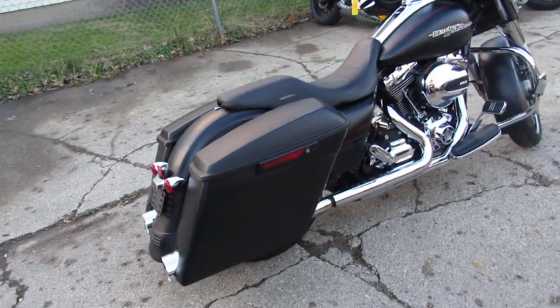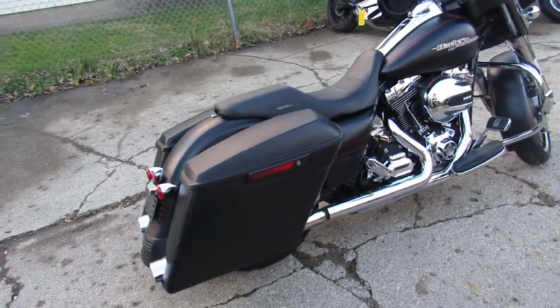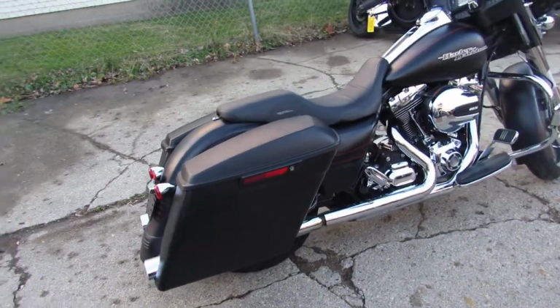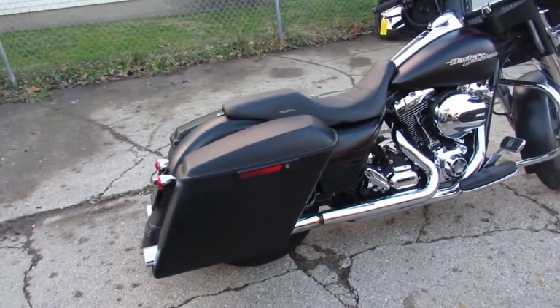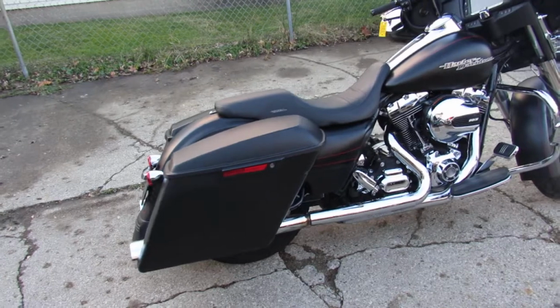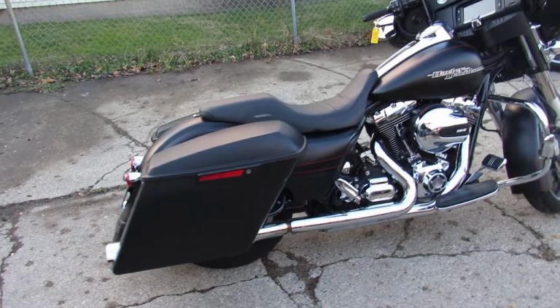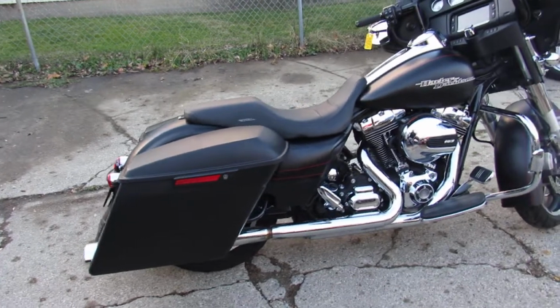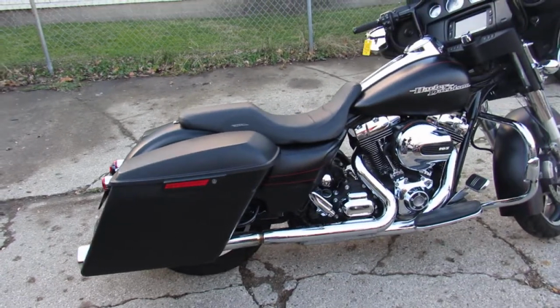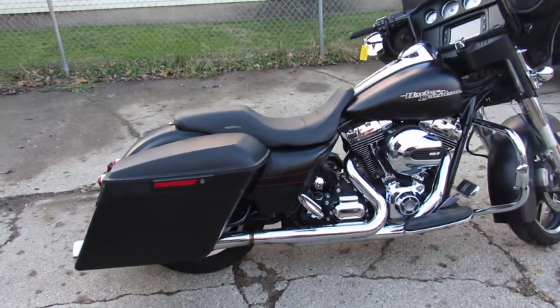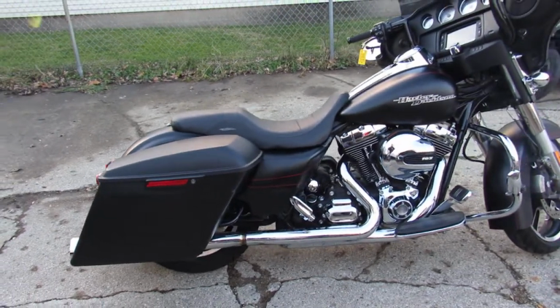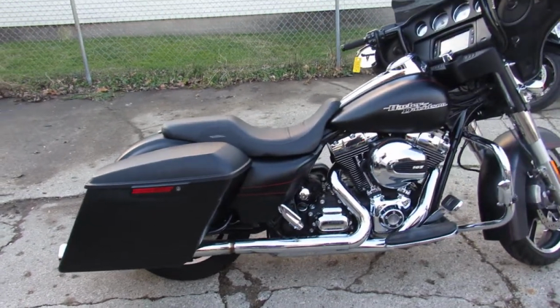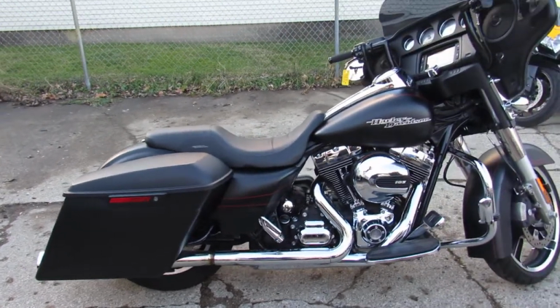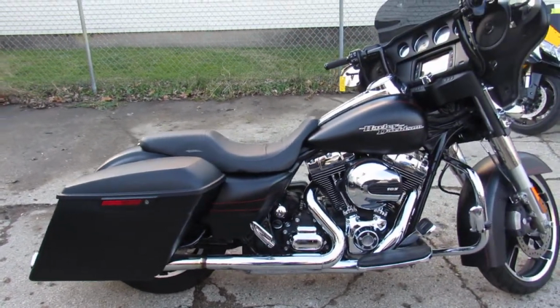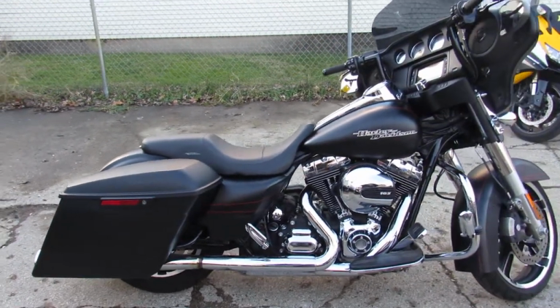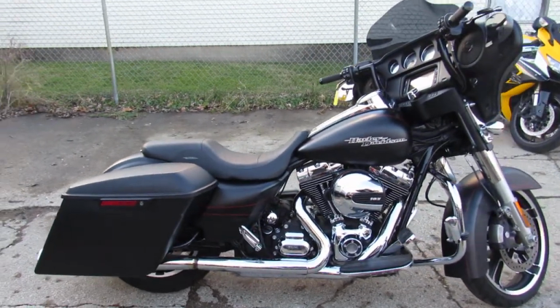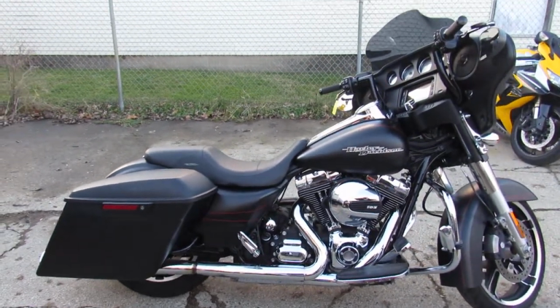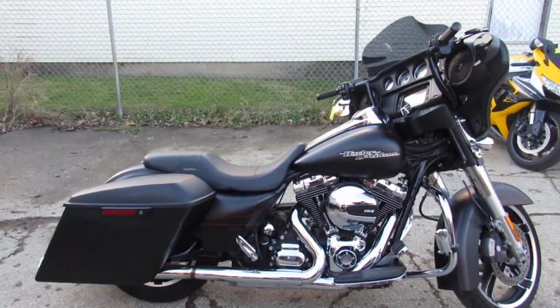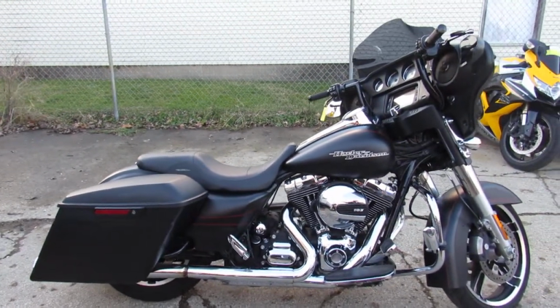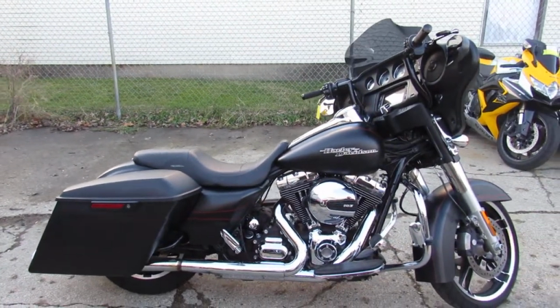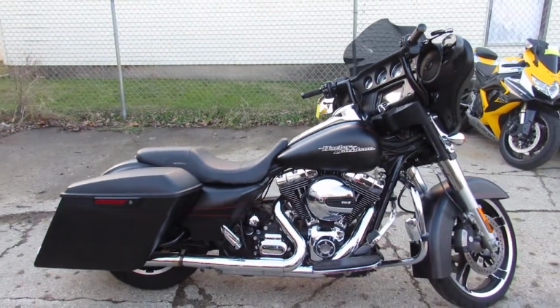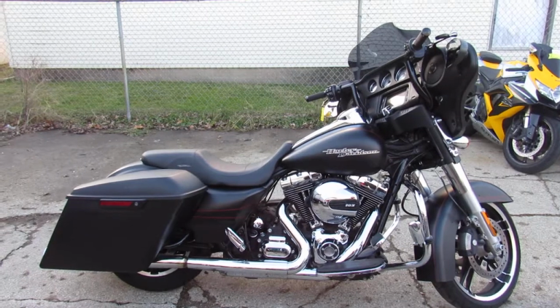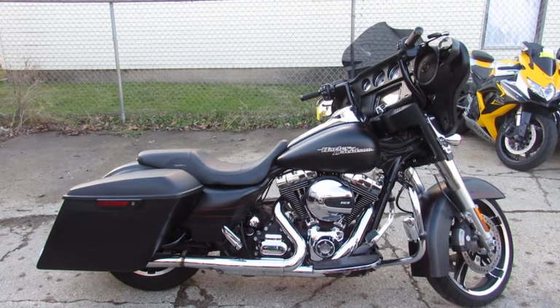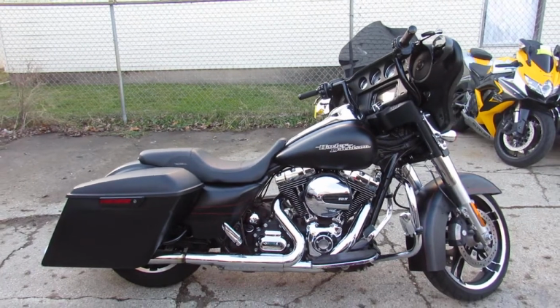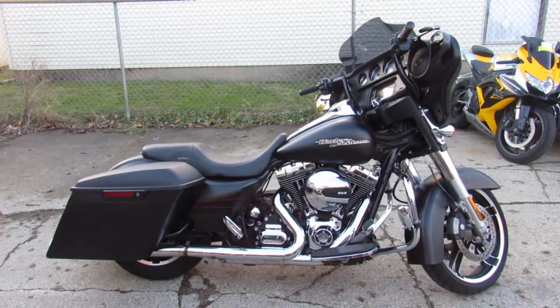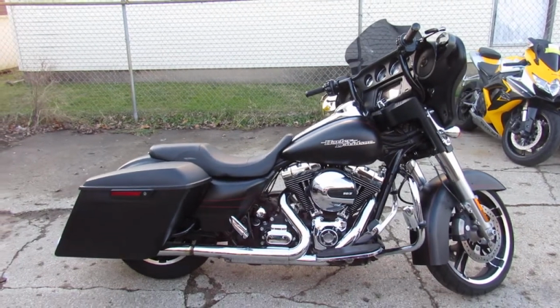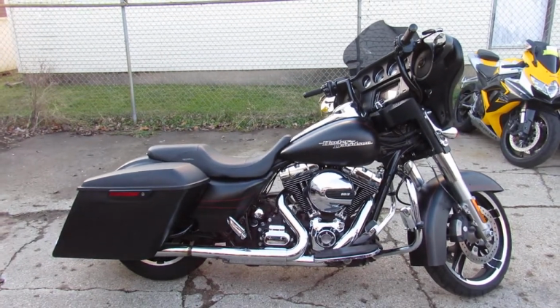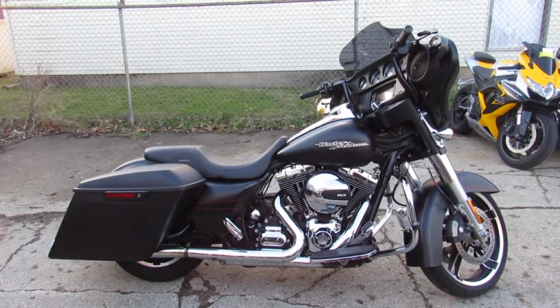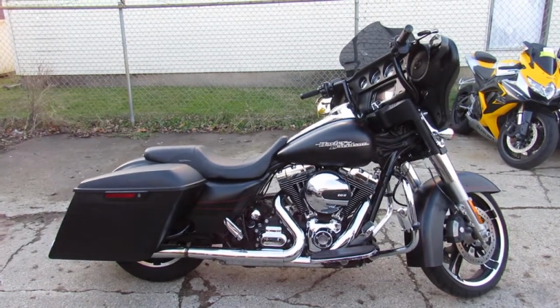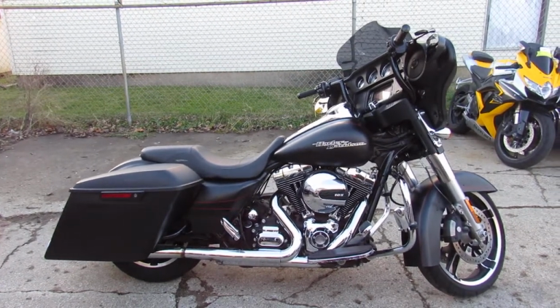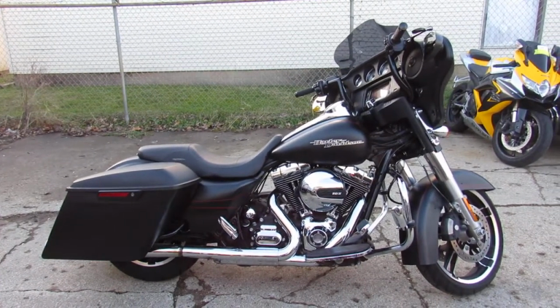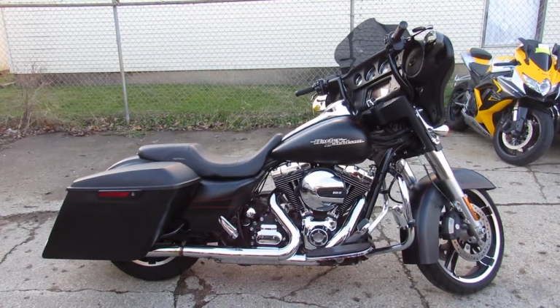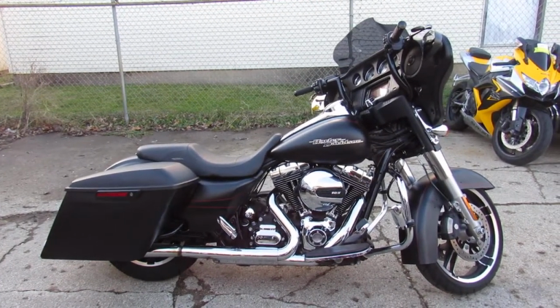If you want a ride, give us a call at 1-888-743-3990. Thanks for checking out the bike.